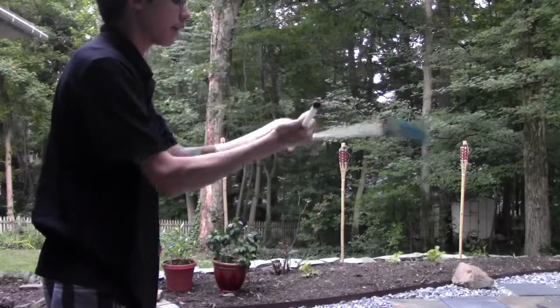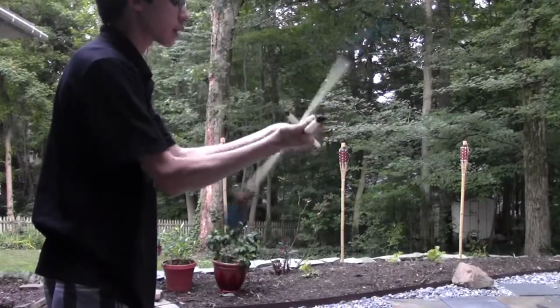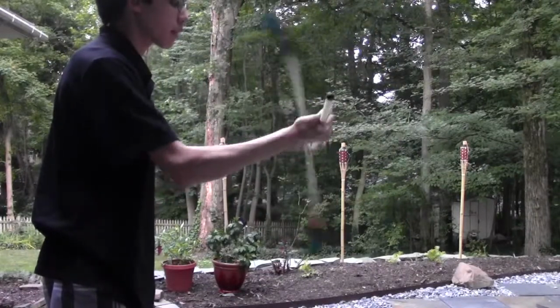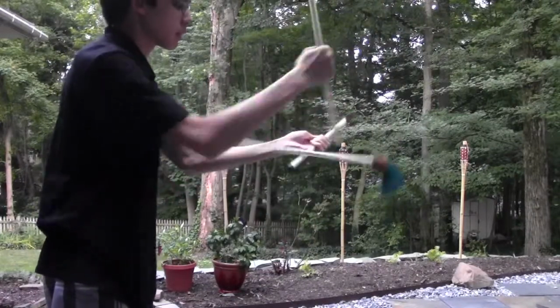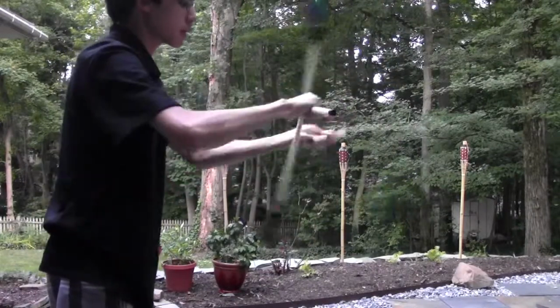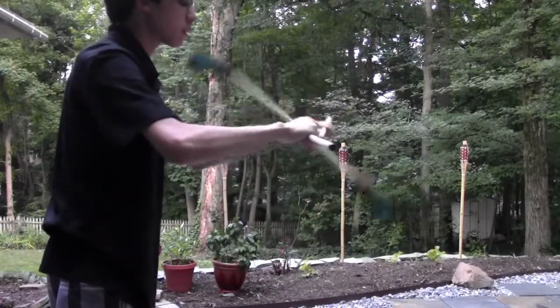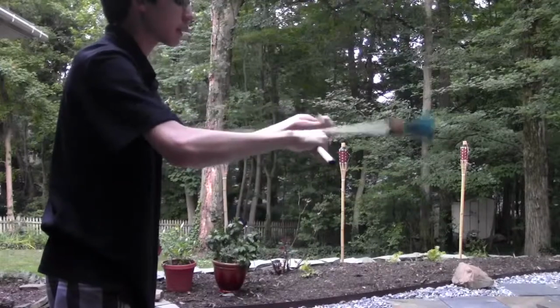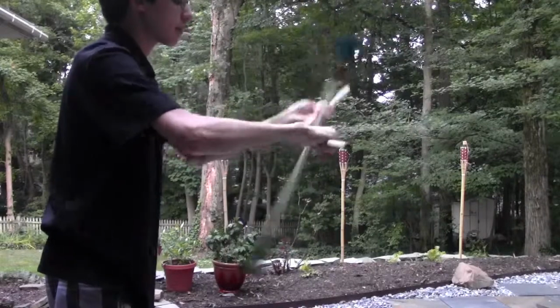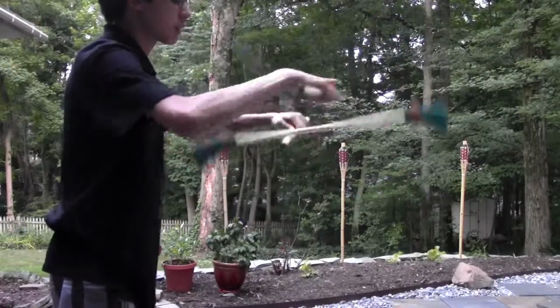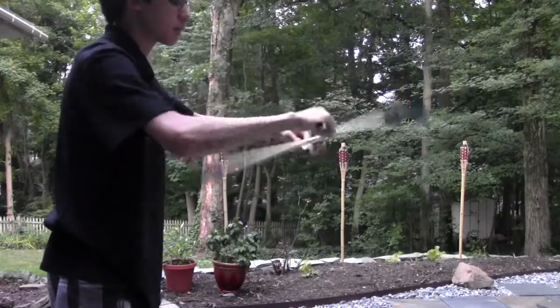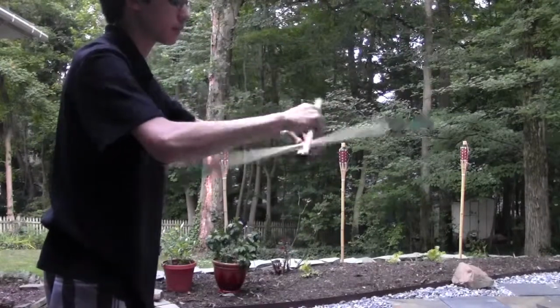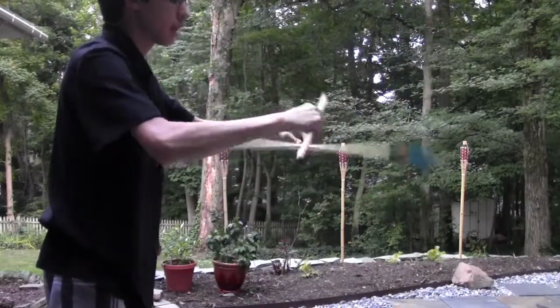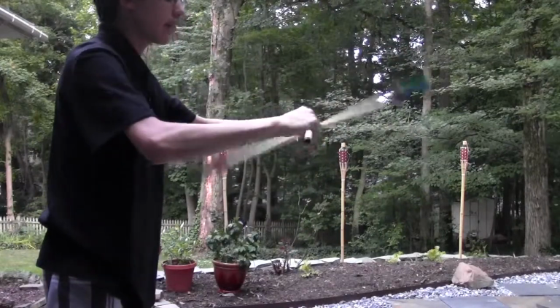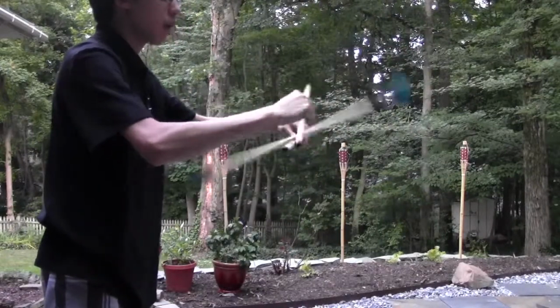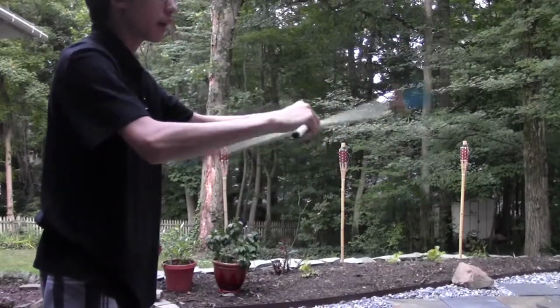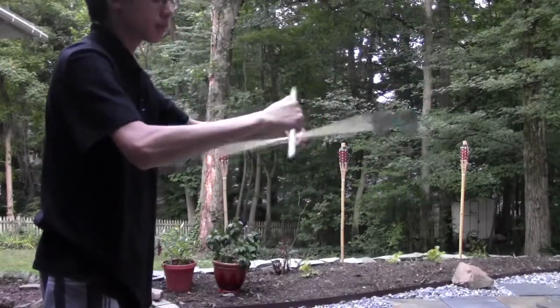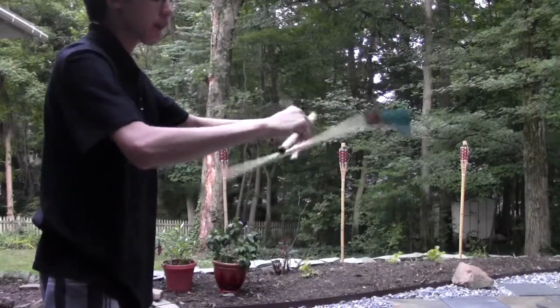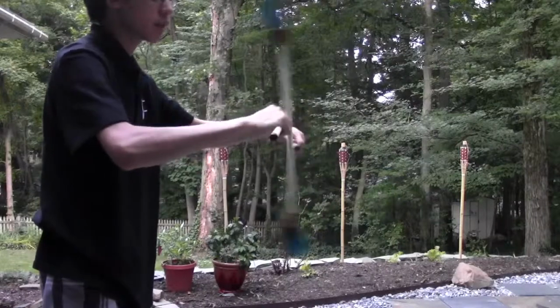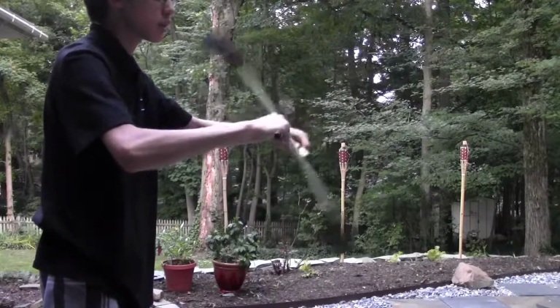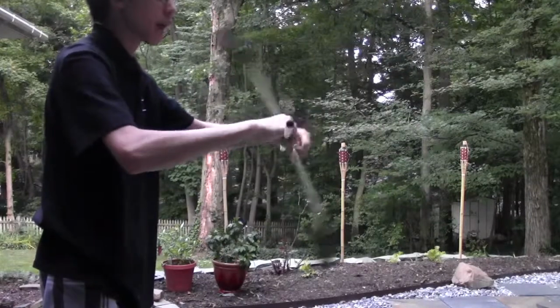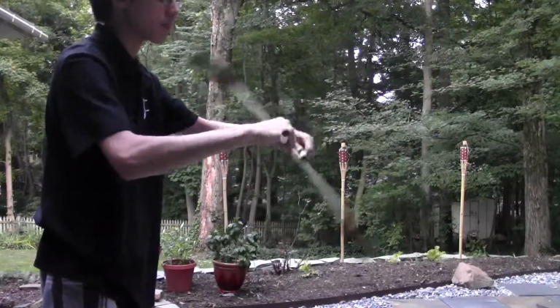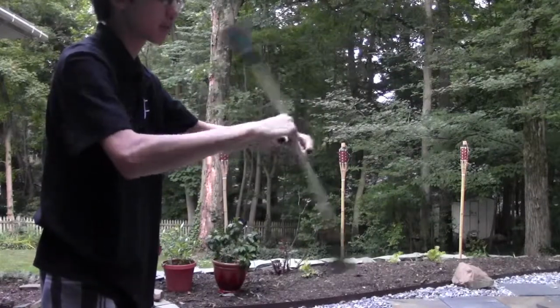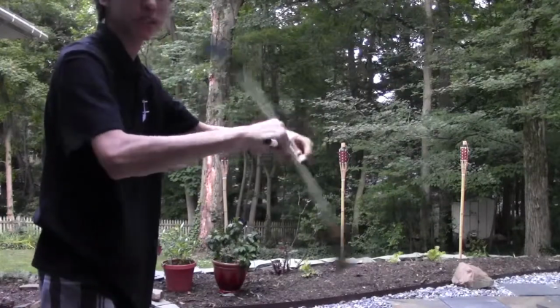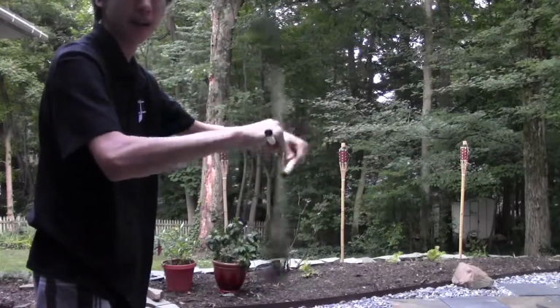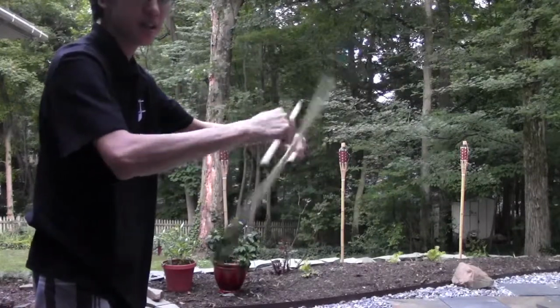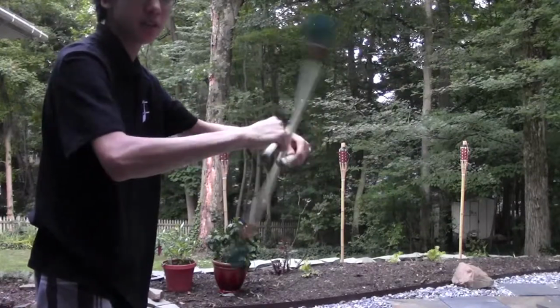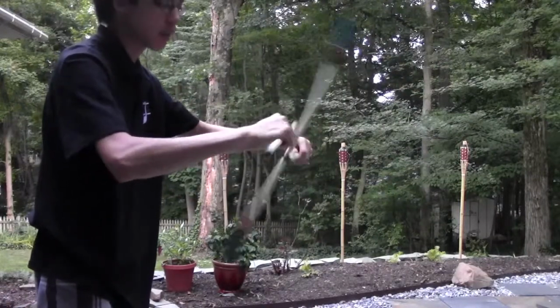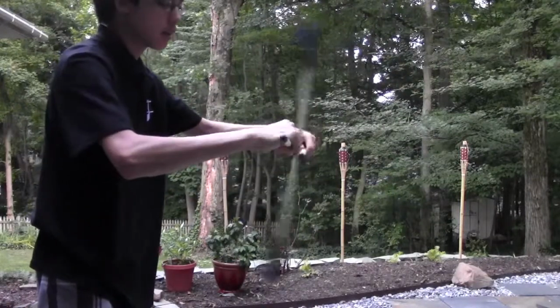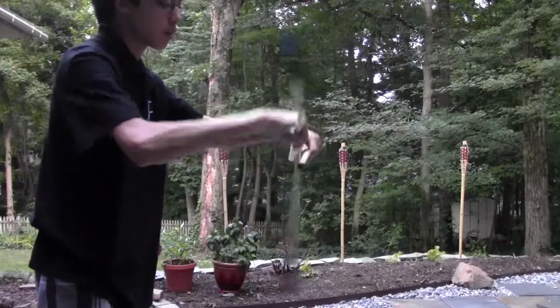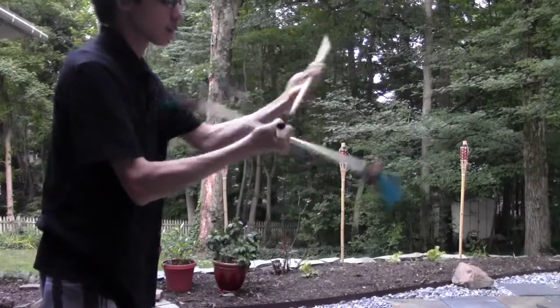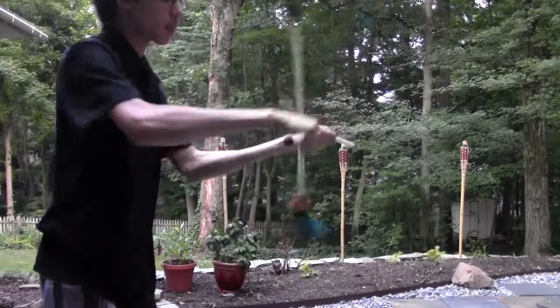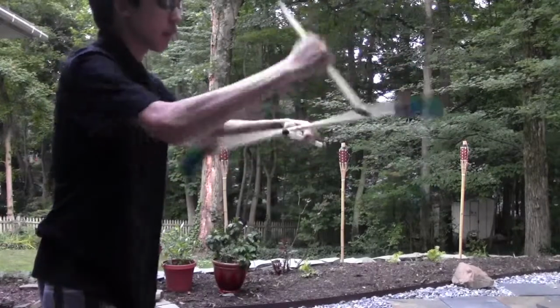Then we're going to take the right hand and flip to the down position. Then we're going to take the left hand and flip to the down position. What you want to do is every rotation you're going to flip — of course this takes a lot of practice. You're still doing the saw, you do the right, left, right, left over and over again.